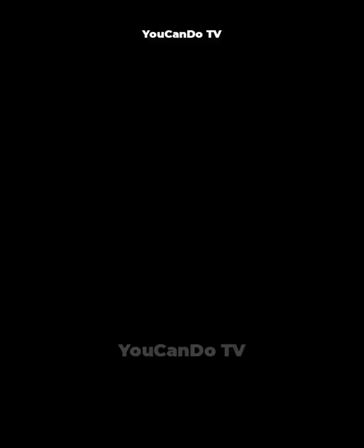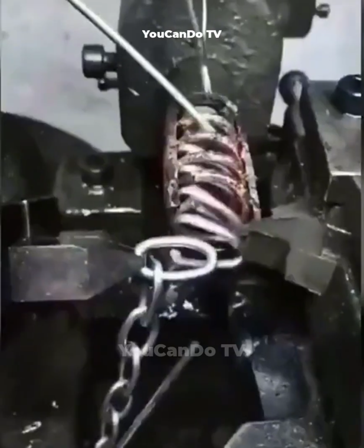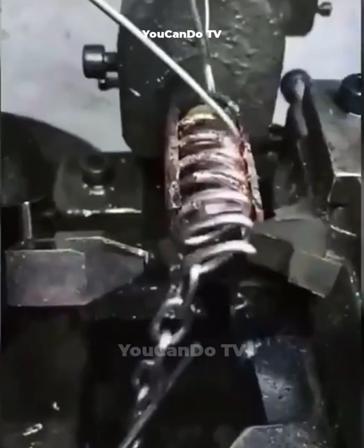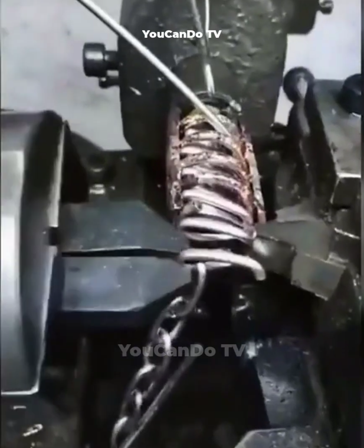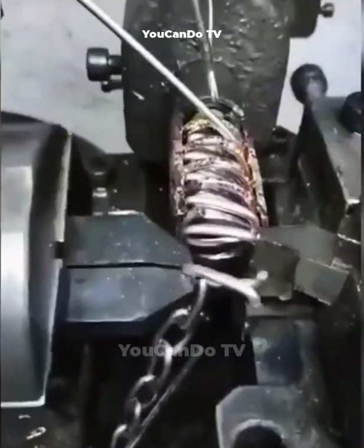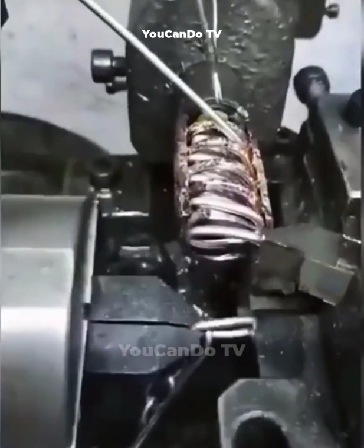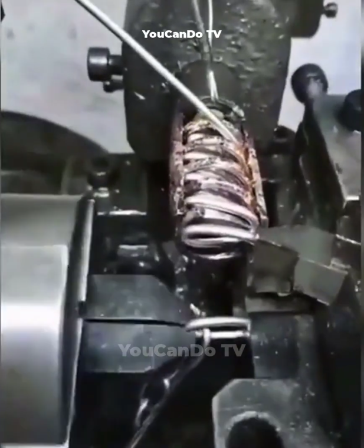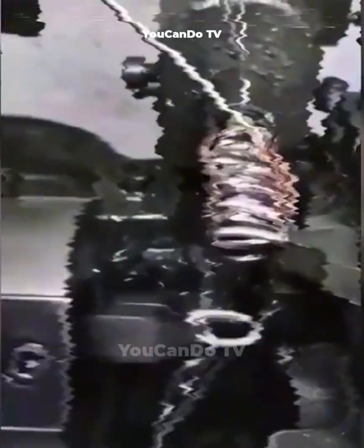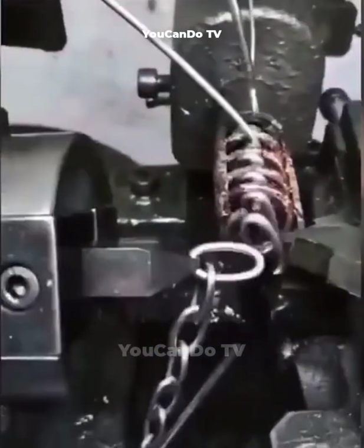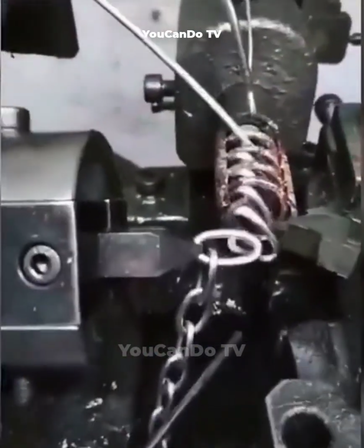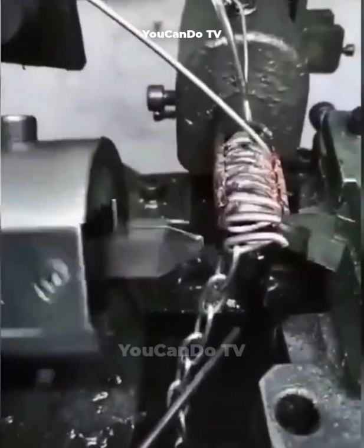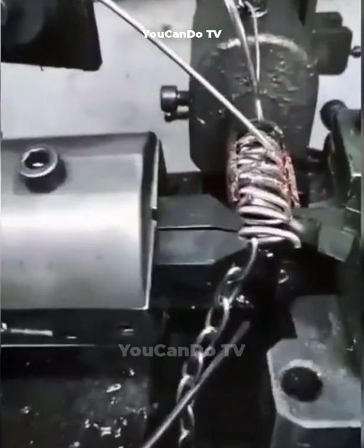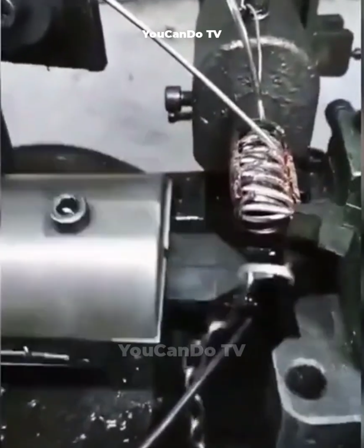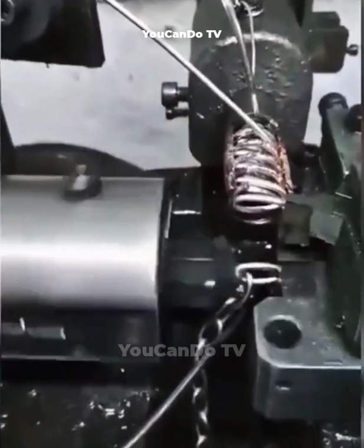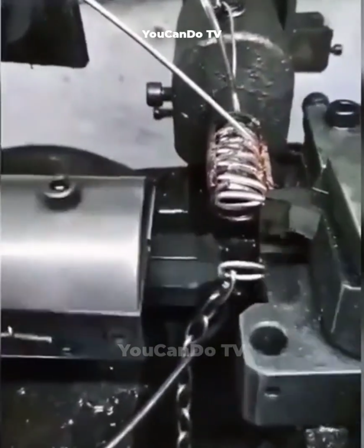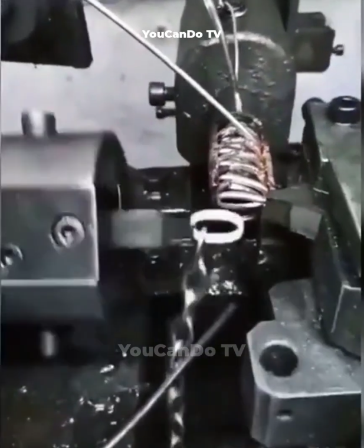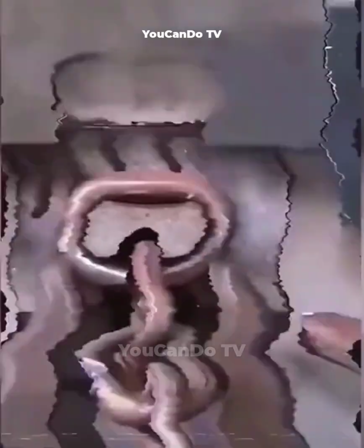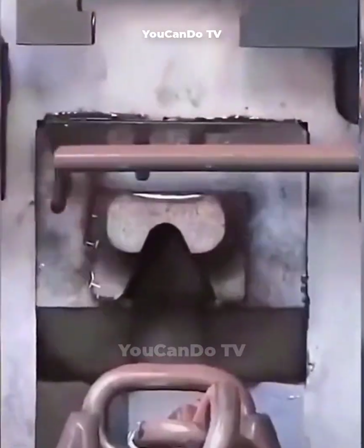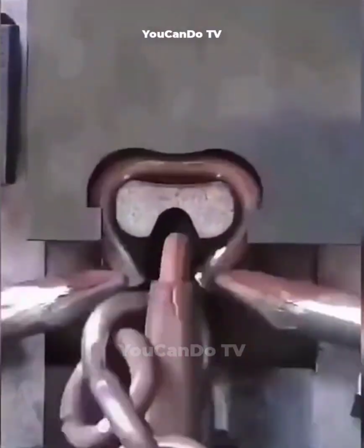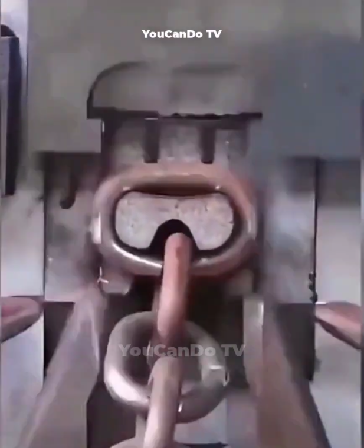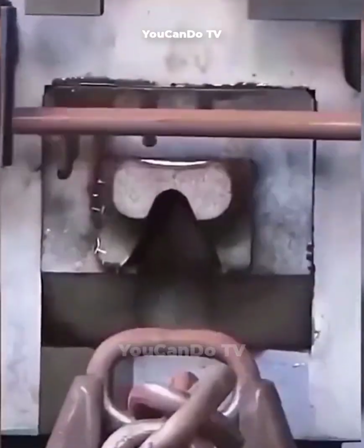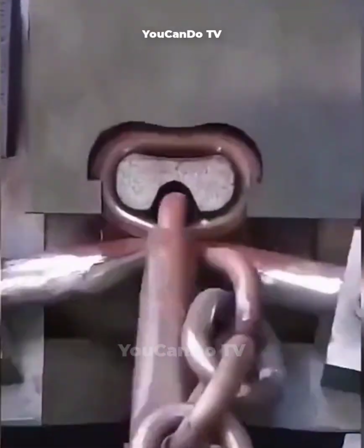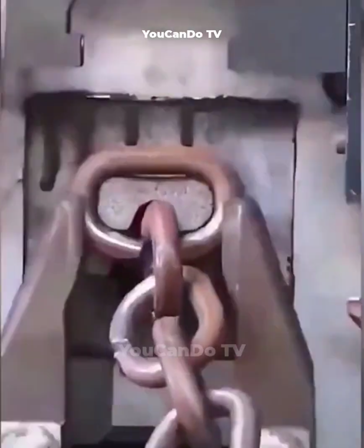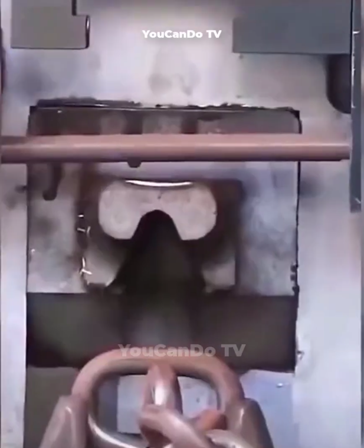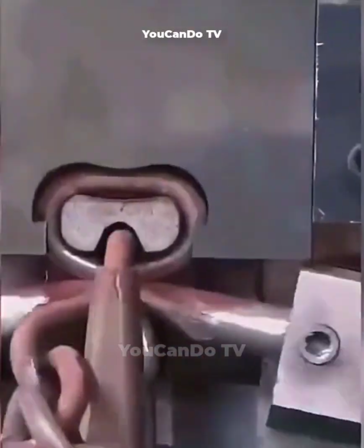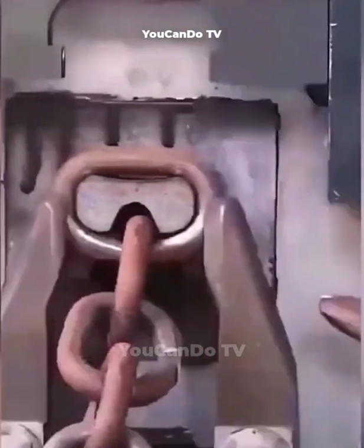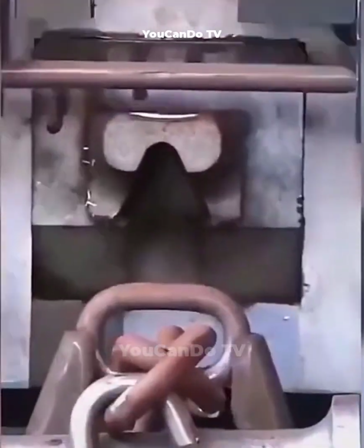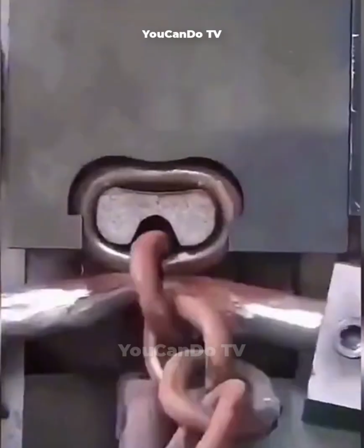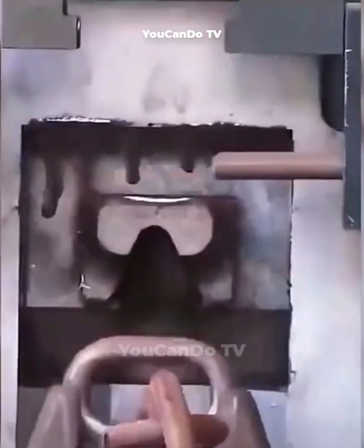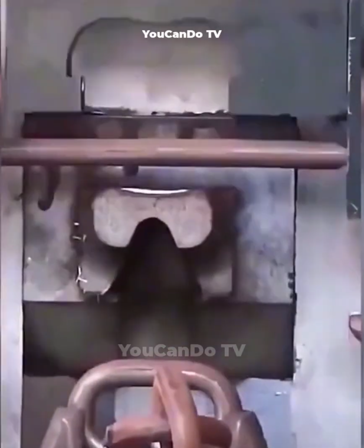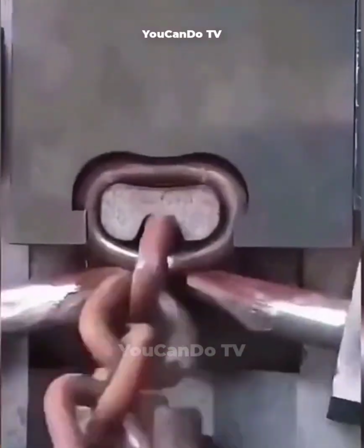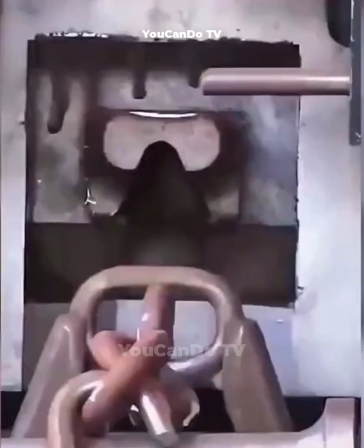This automatic chain production machine fully automatically processes steel wire through the stages of truncation, bending, and threading. The result is the long chain you see.